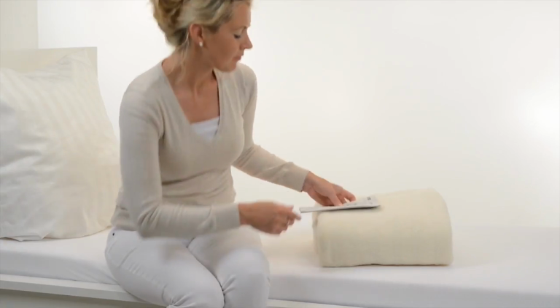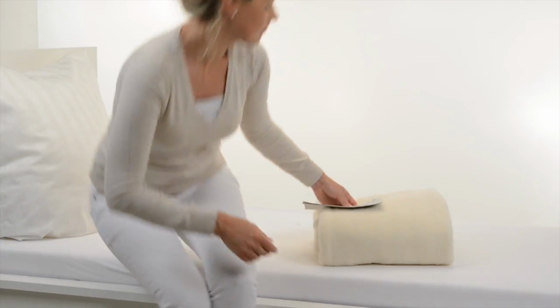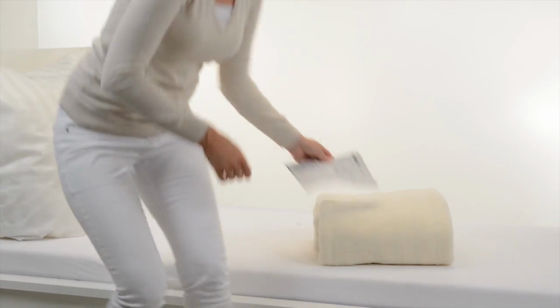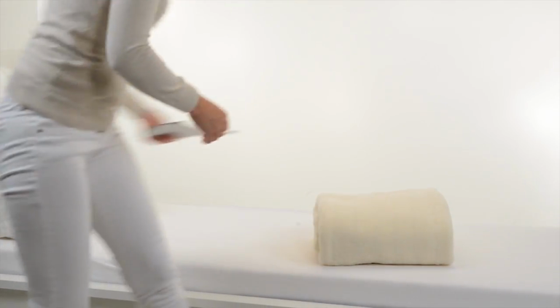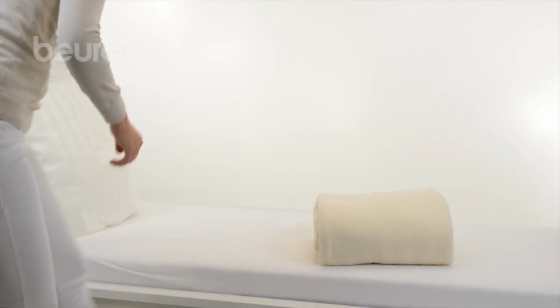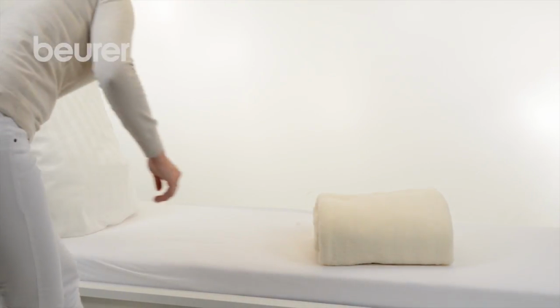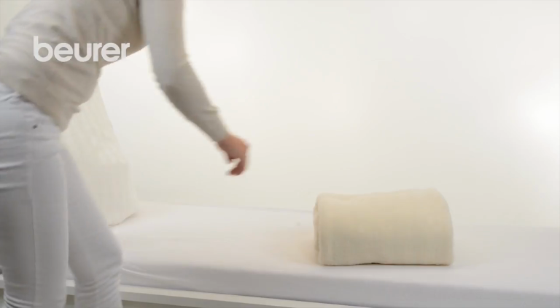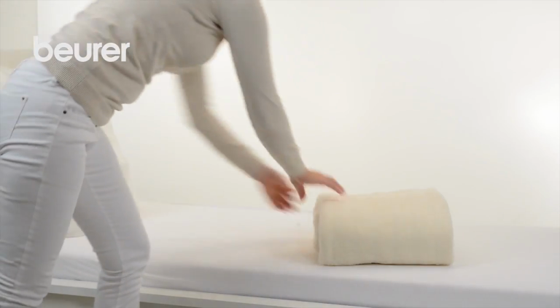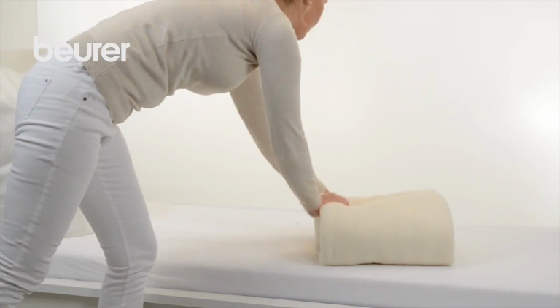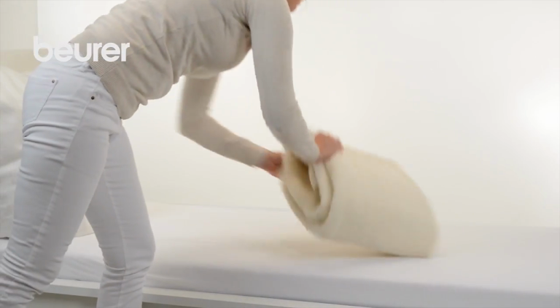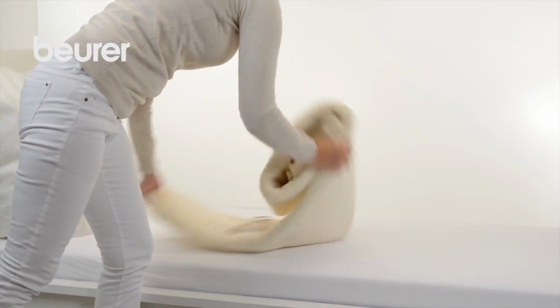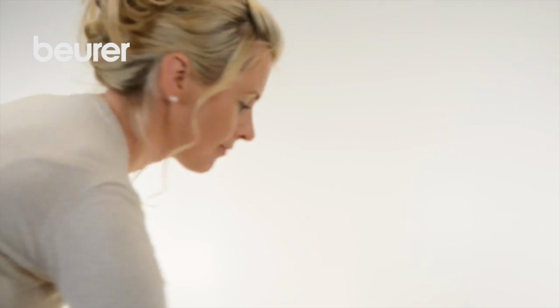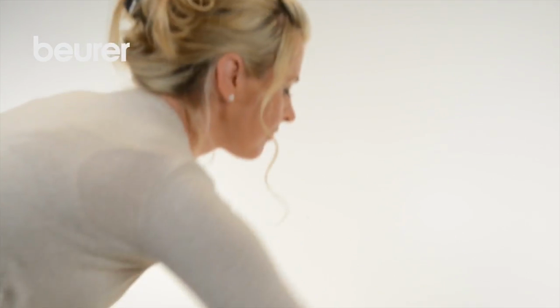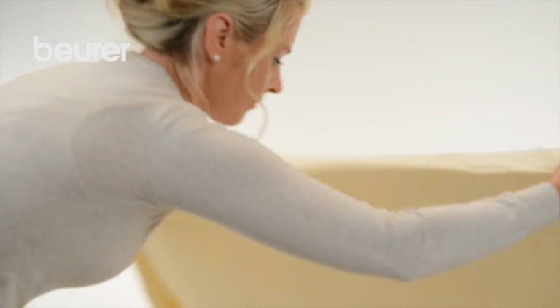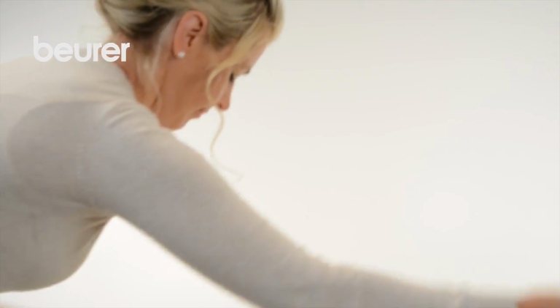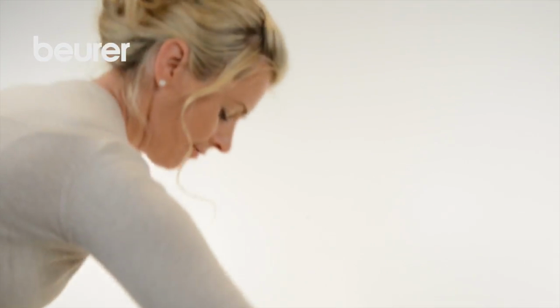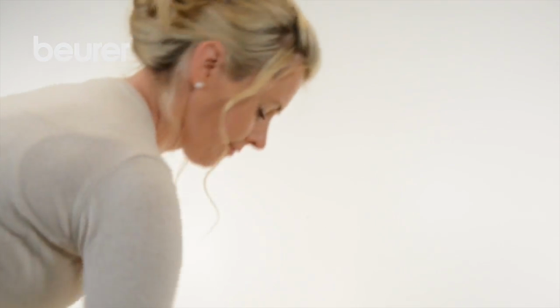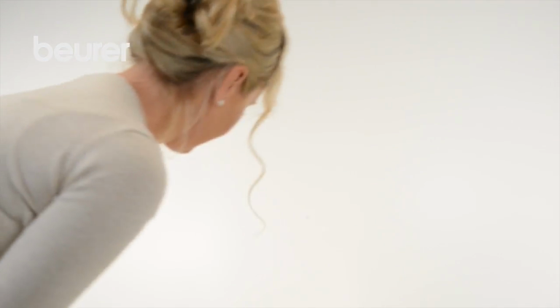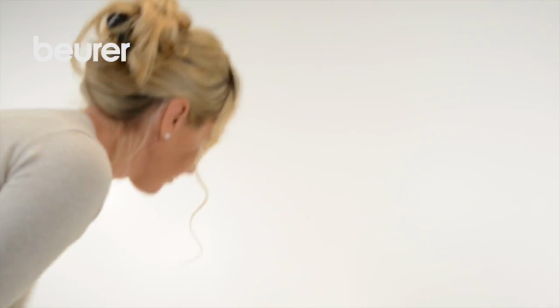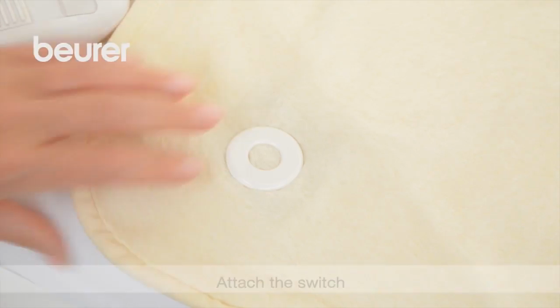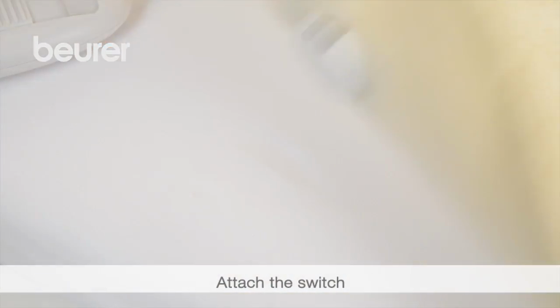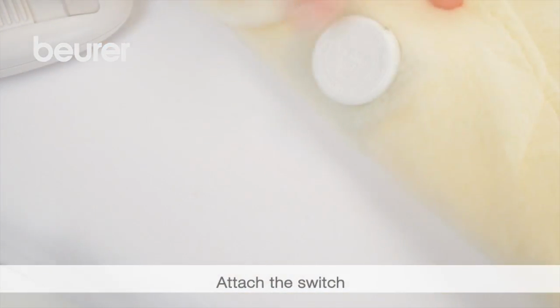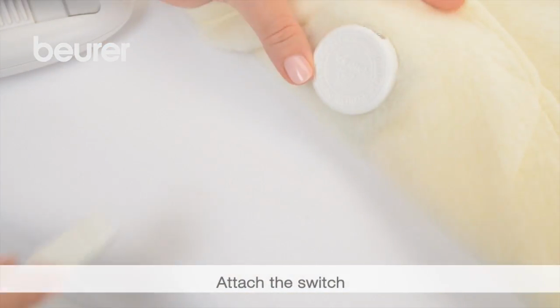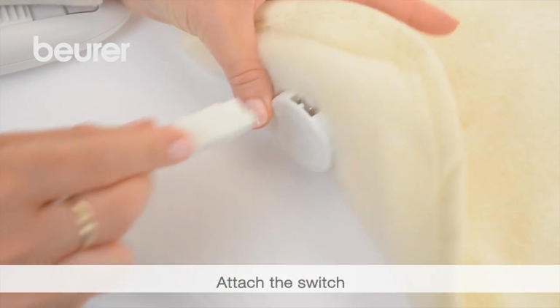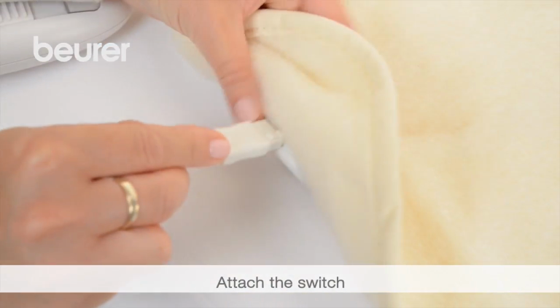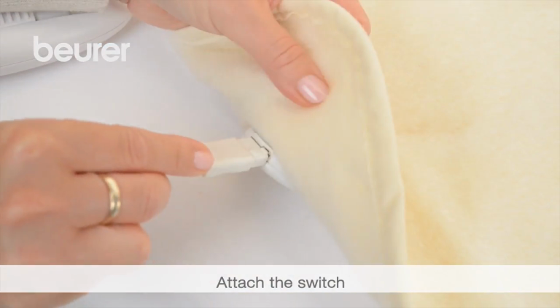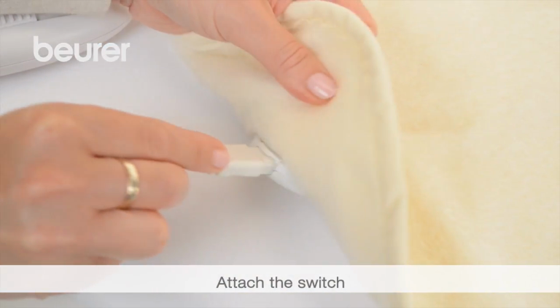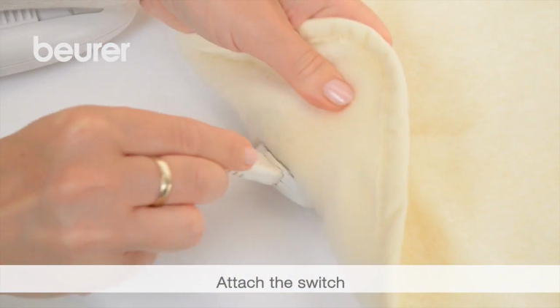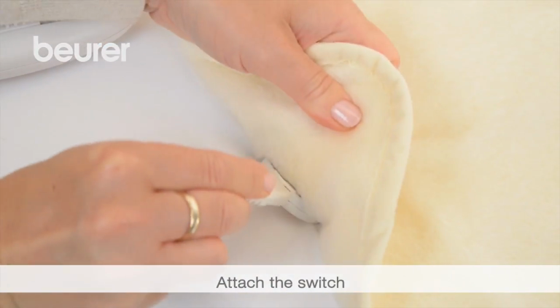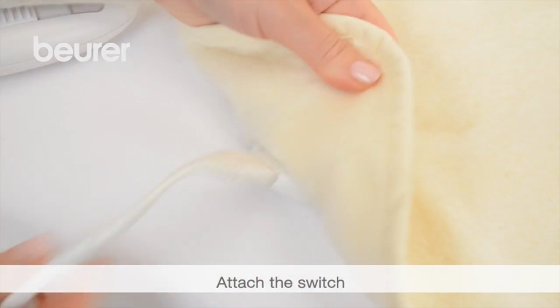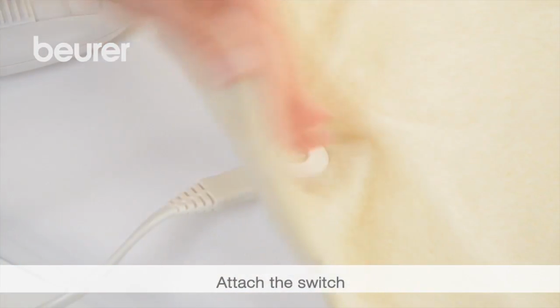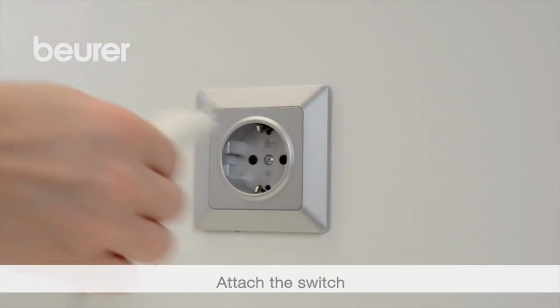Spread out your electric overblanket. Connect the switch to the electric overblanket and insert the plug into the socket.